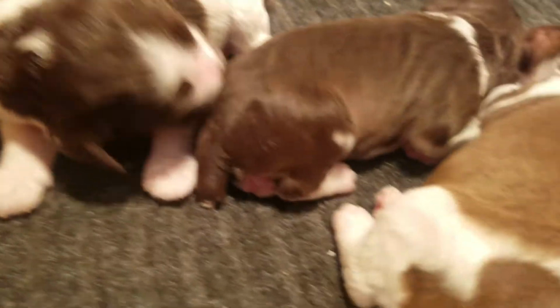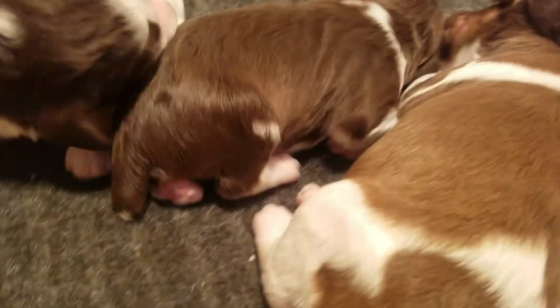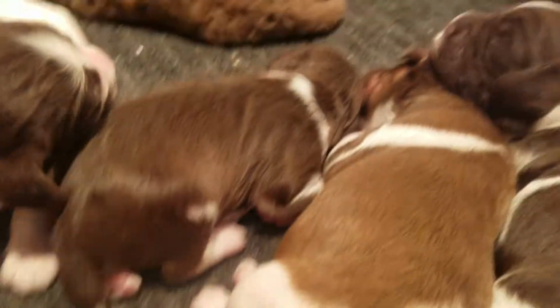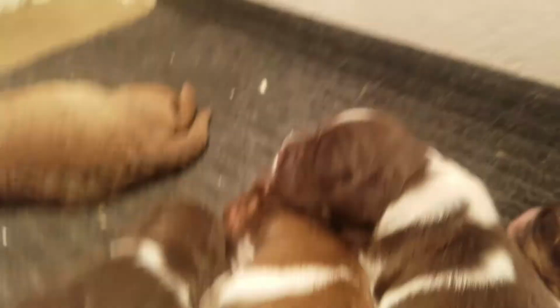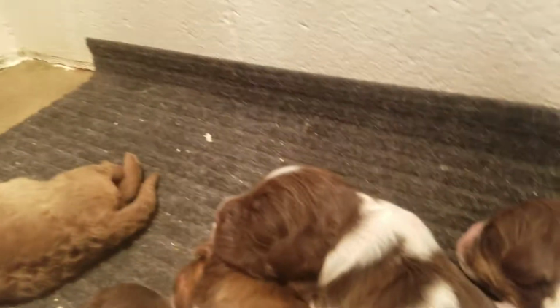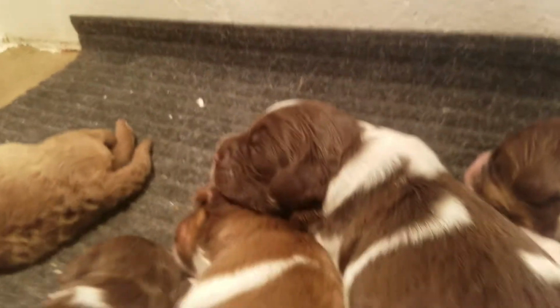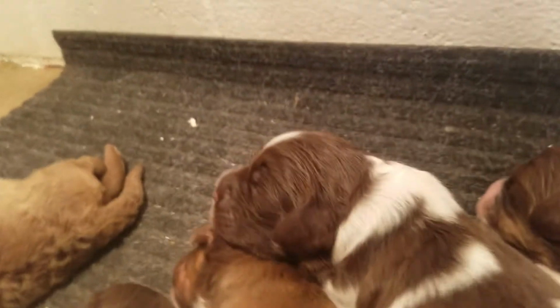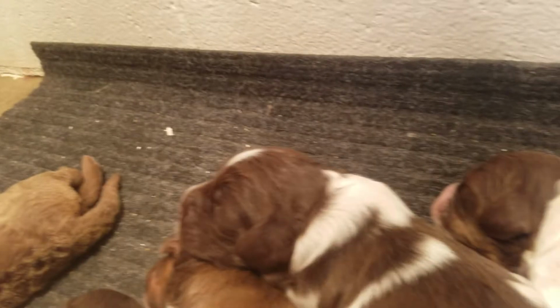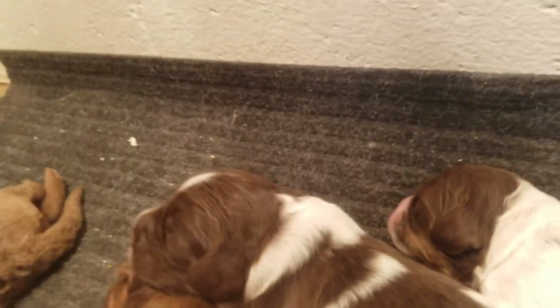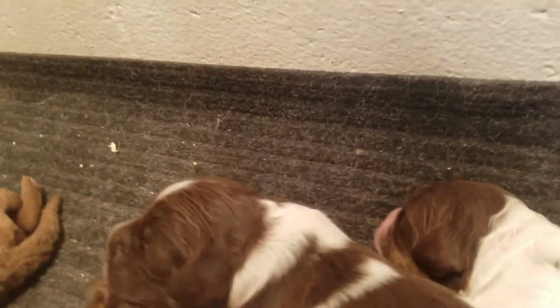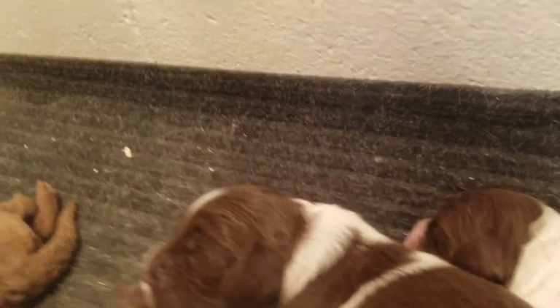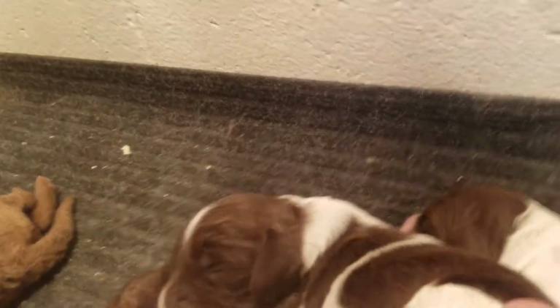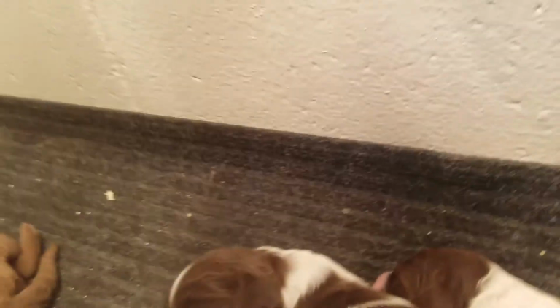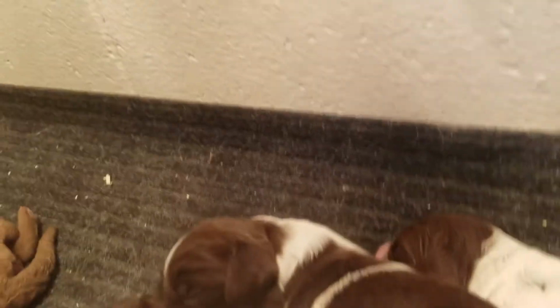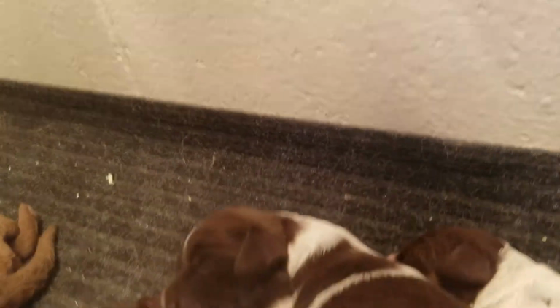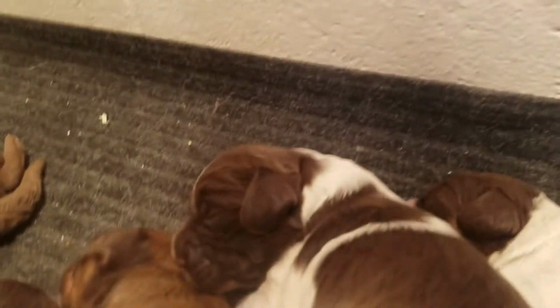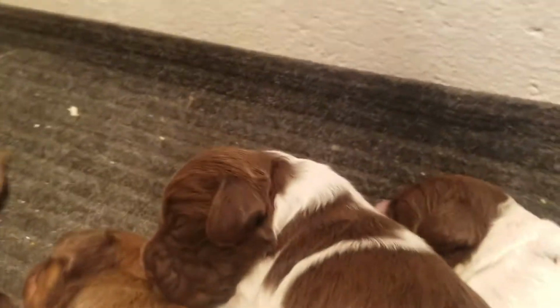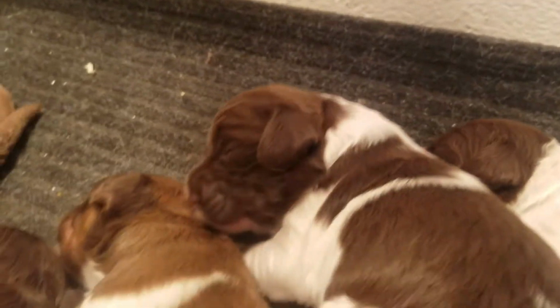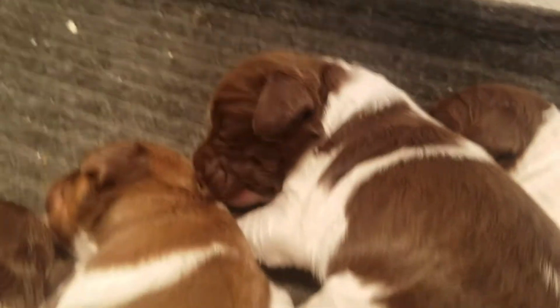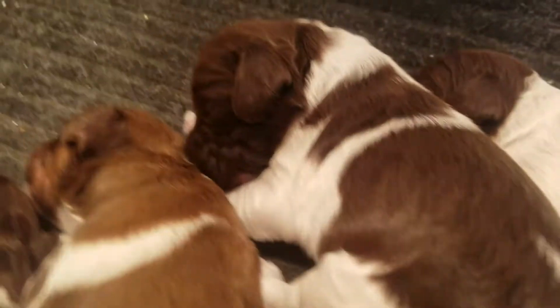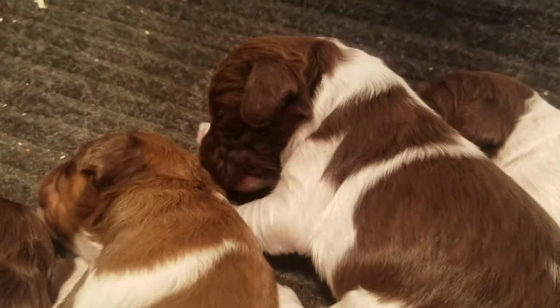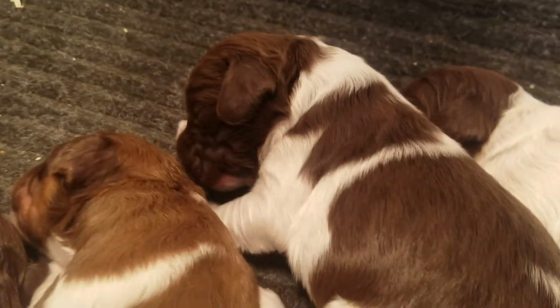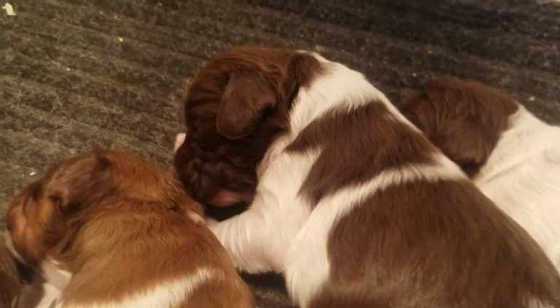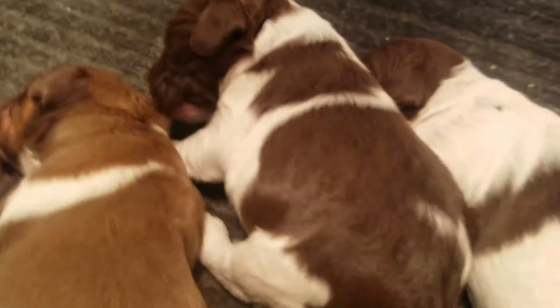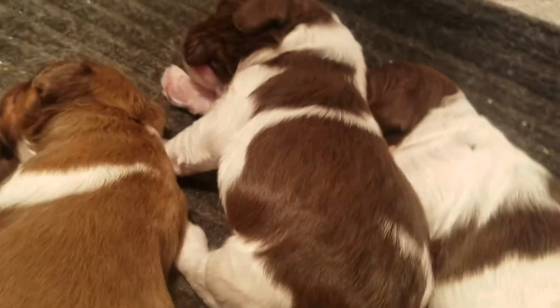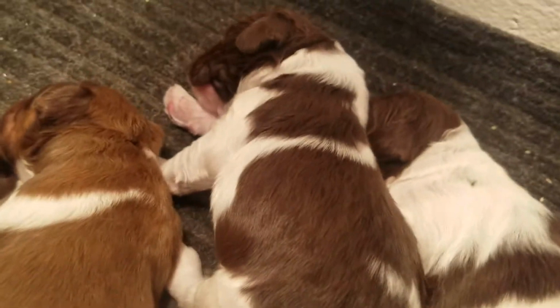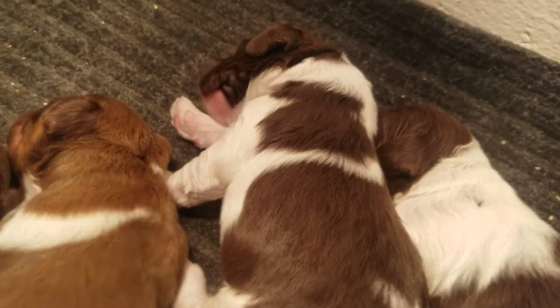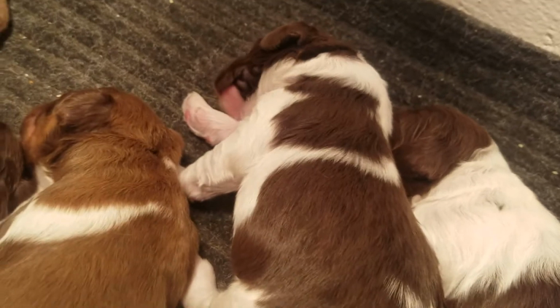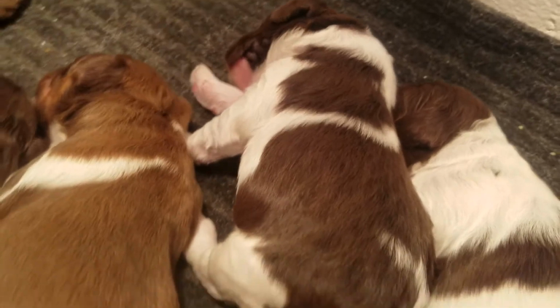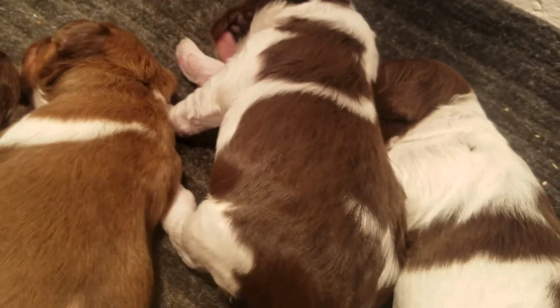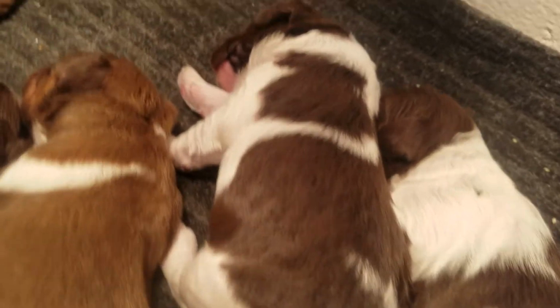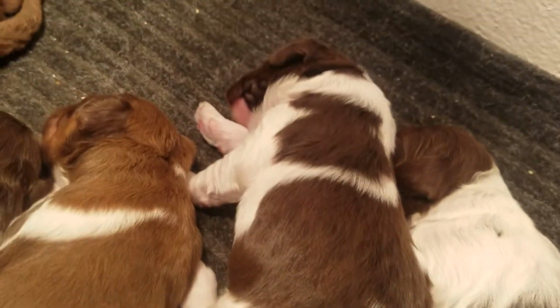And then this is the boy, the big boy, with lots of chocolate on him too.